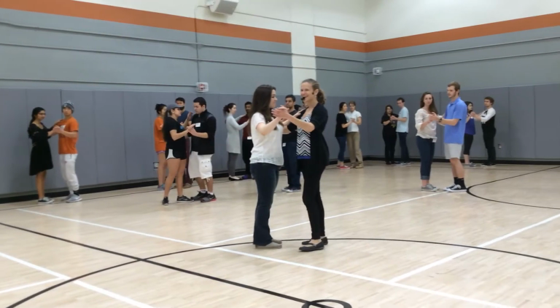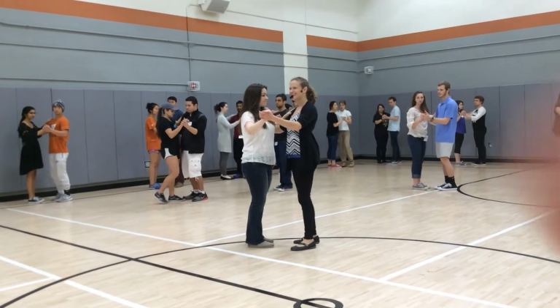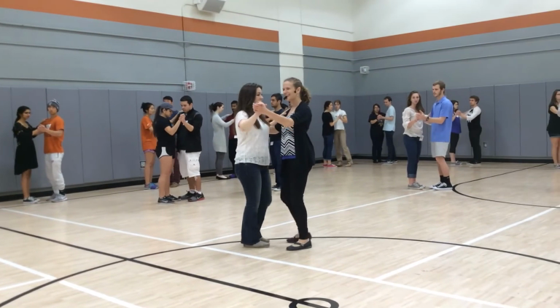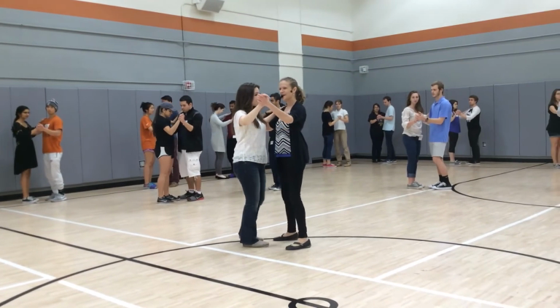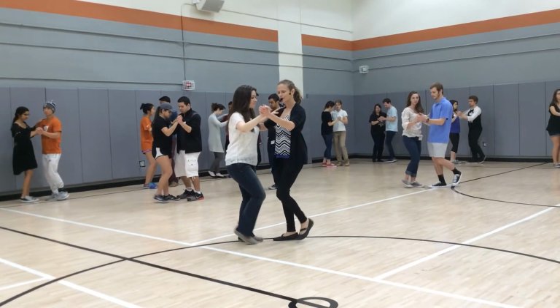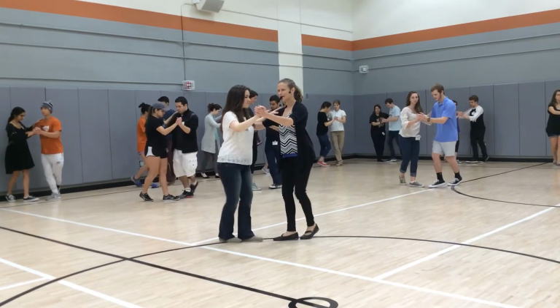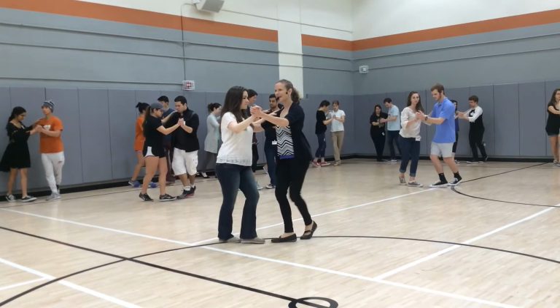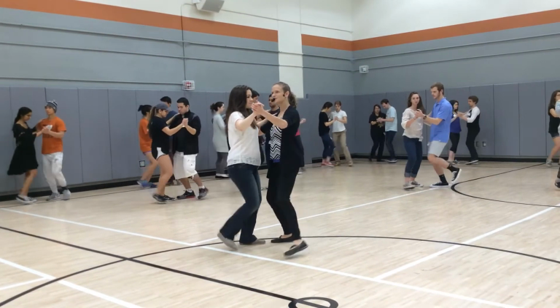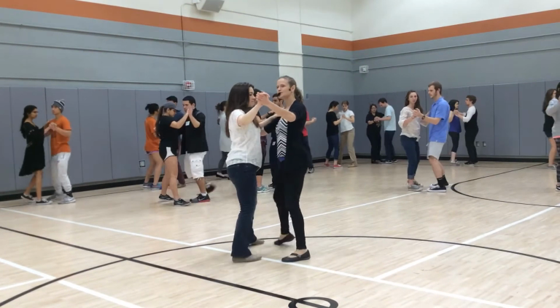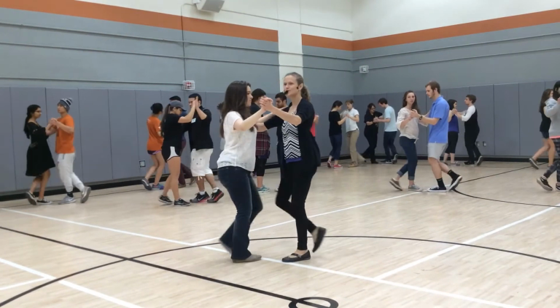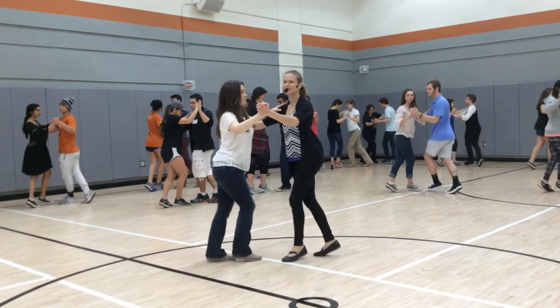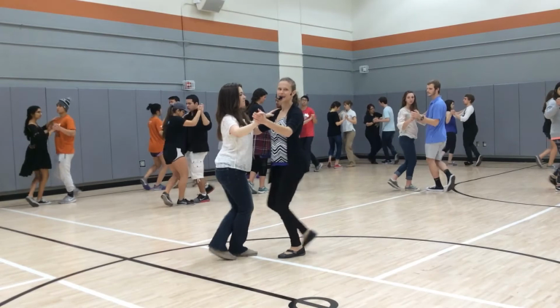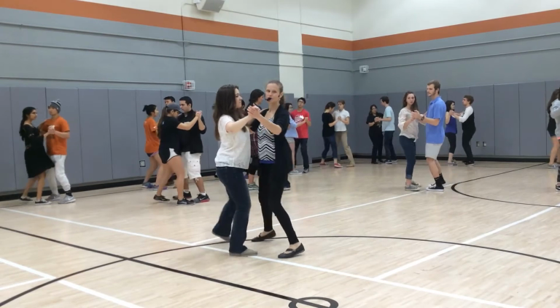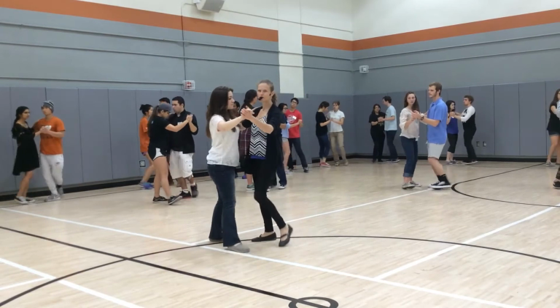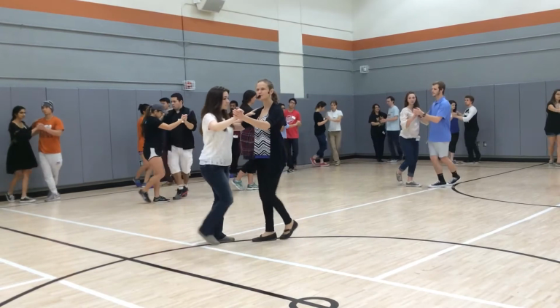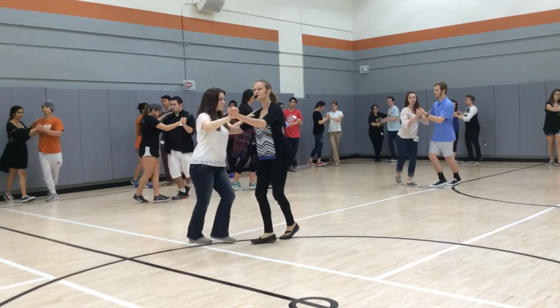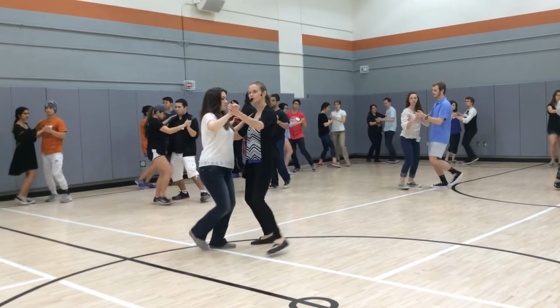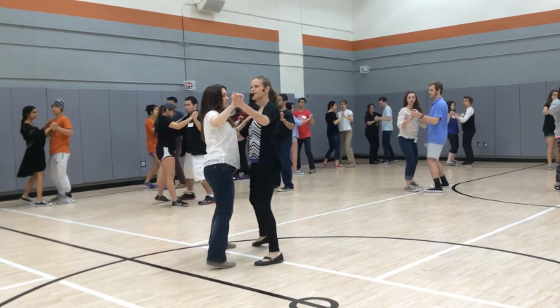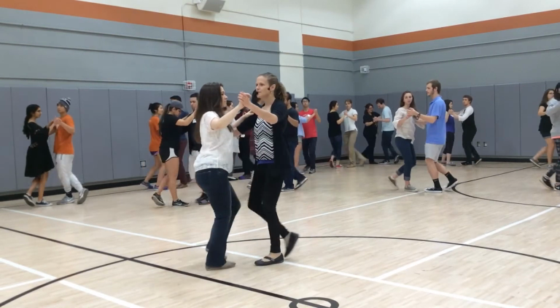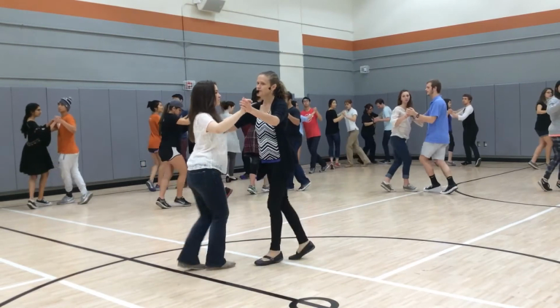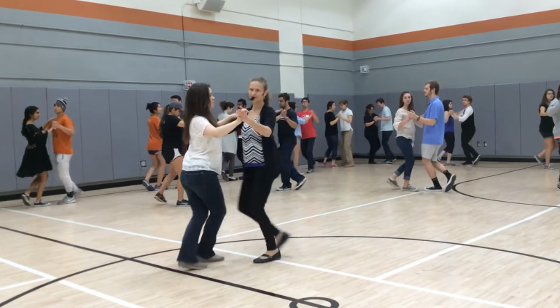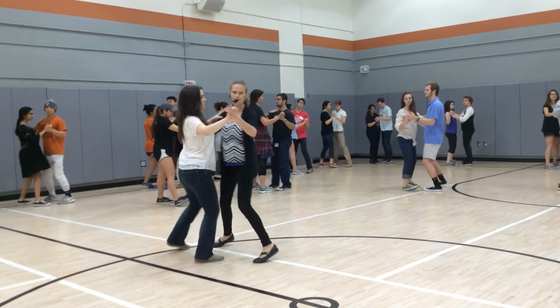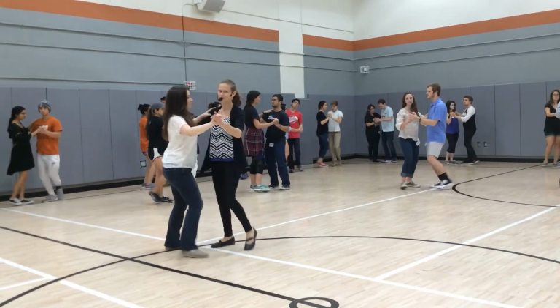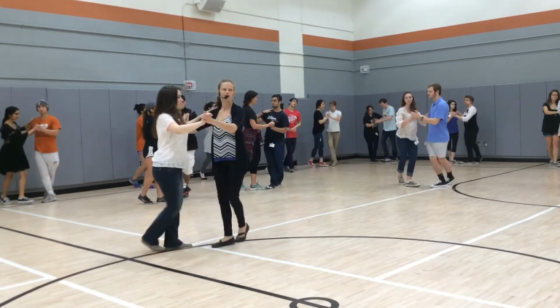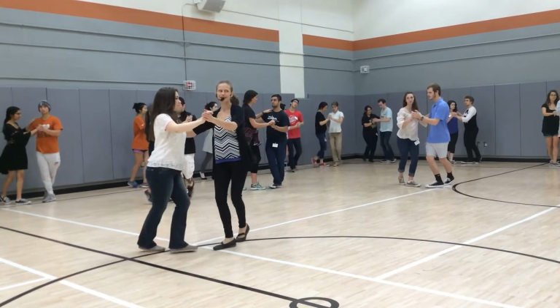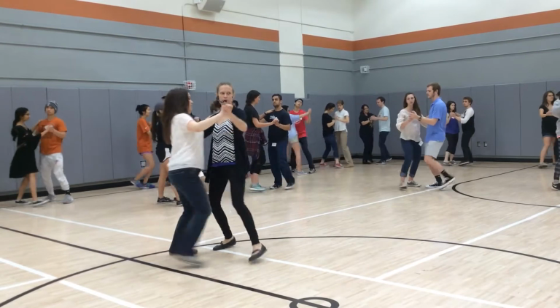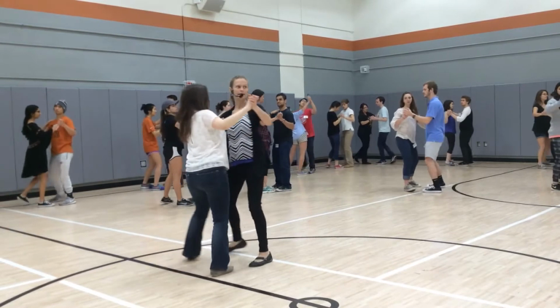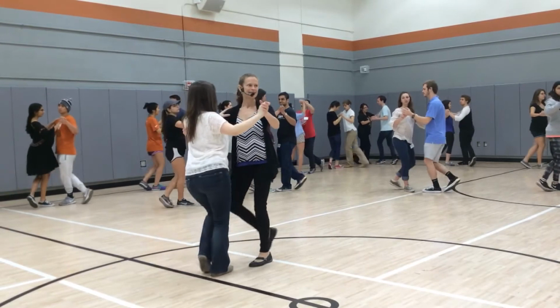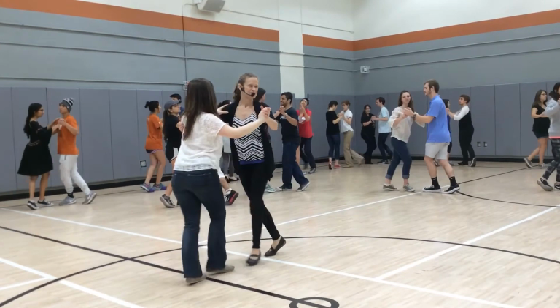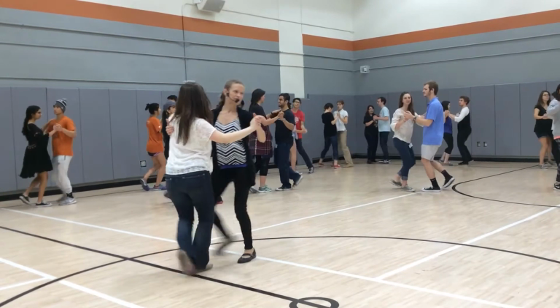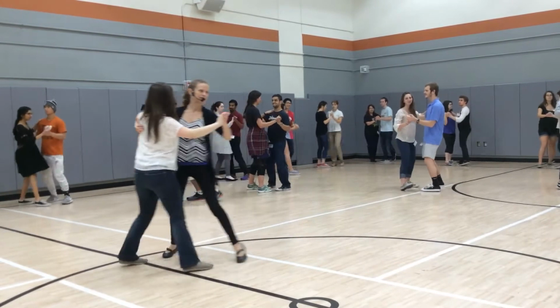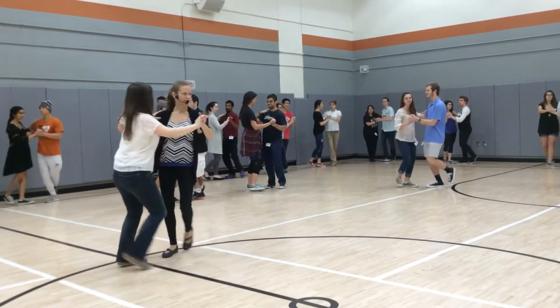Ready, and go. One, and two, three, and four. Usually pretty smooth — maybe choosing to bounce if the song feels extra poppy, but generally pretty smooth.